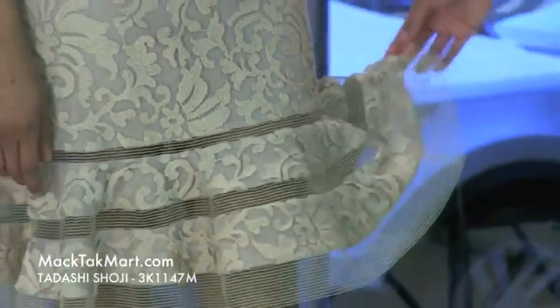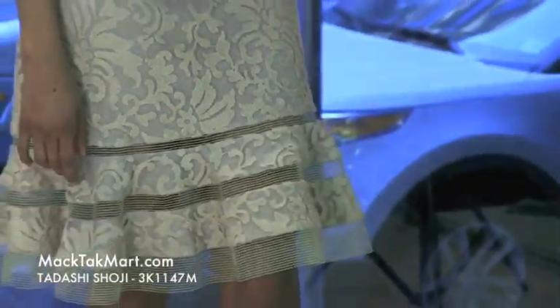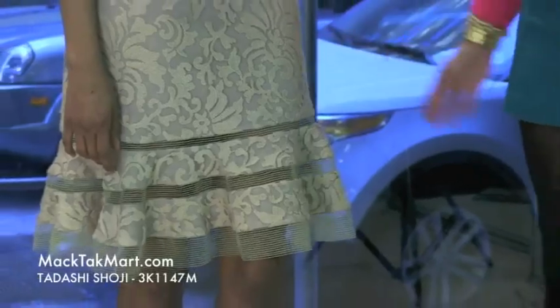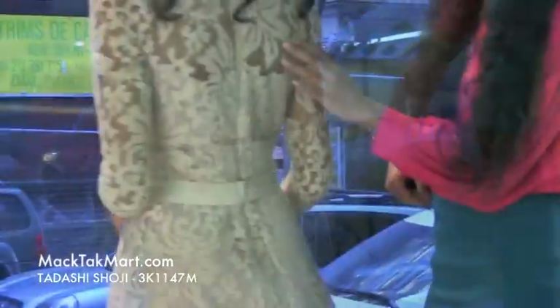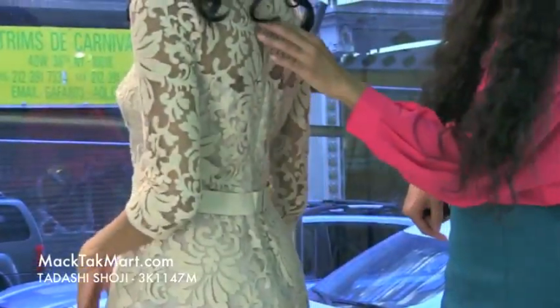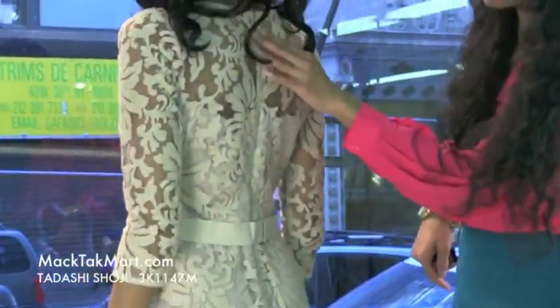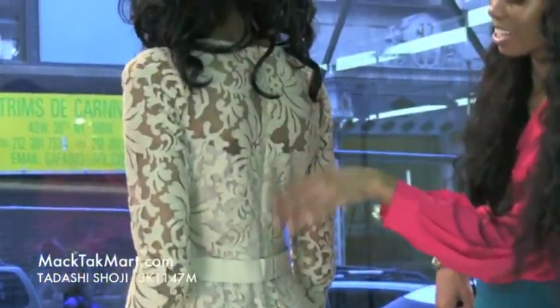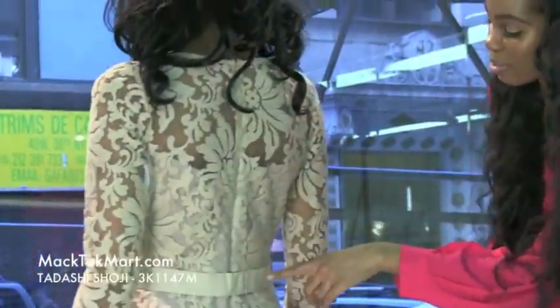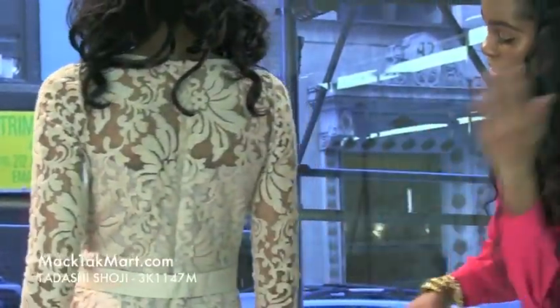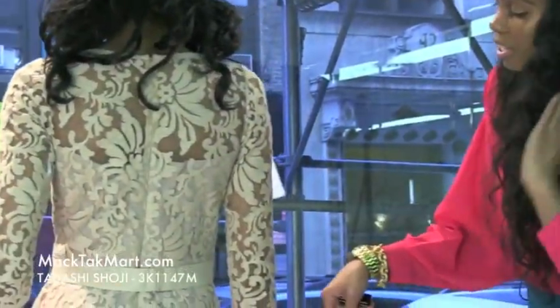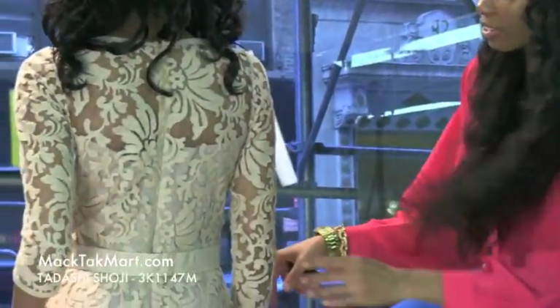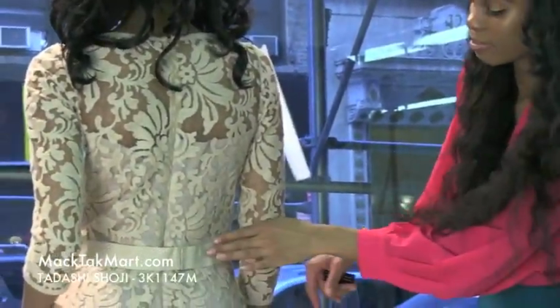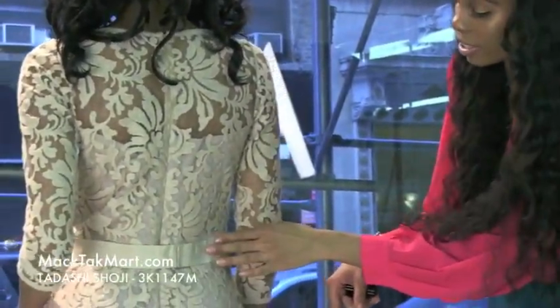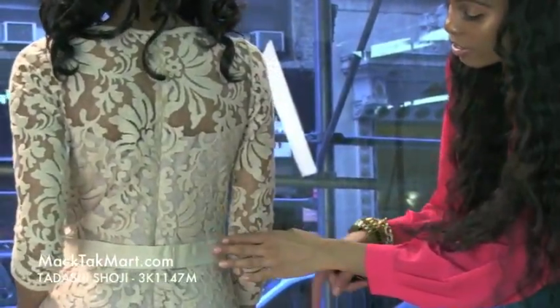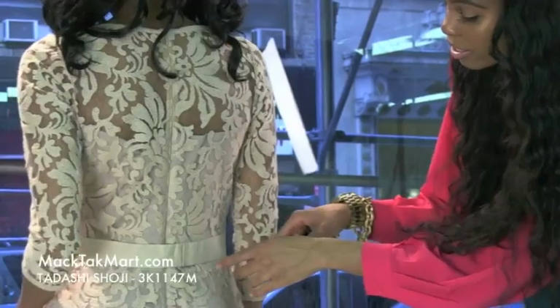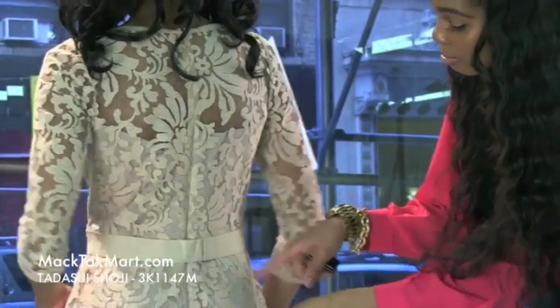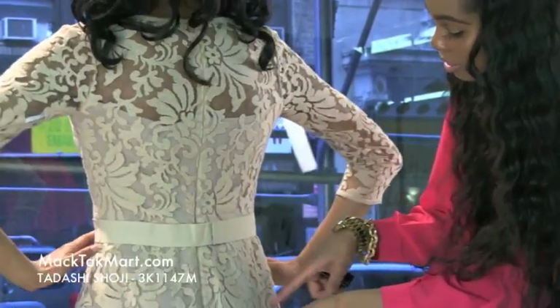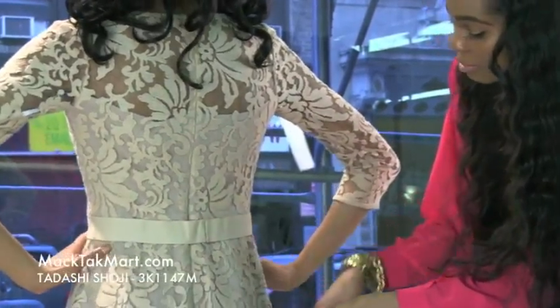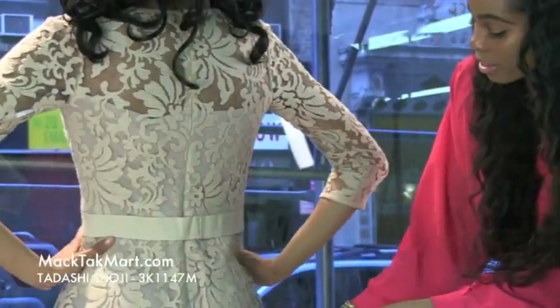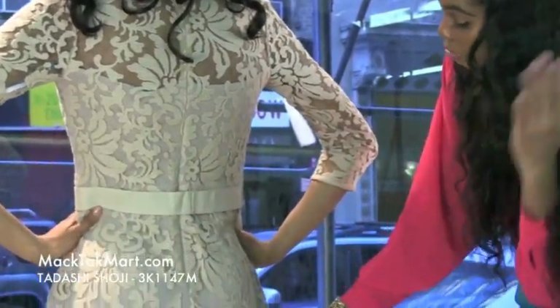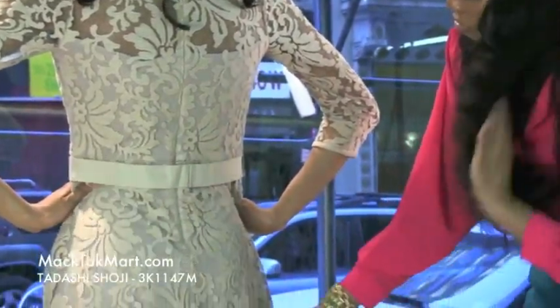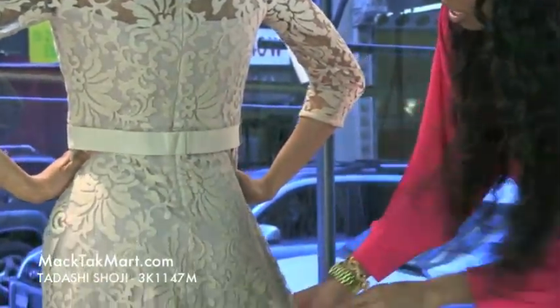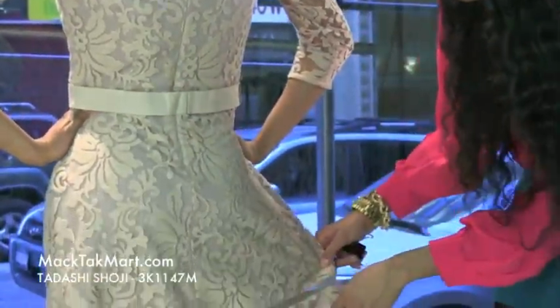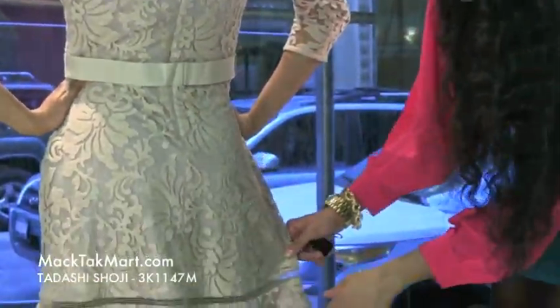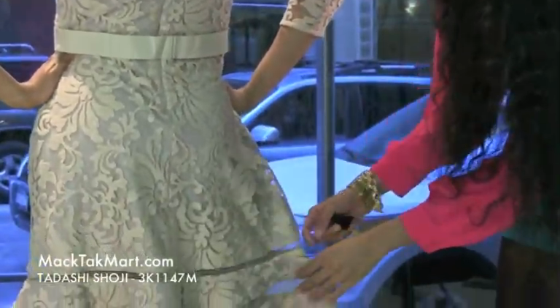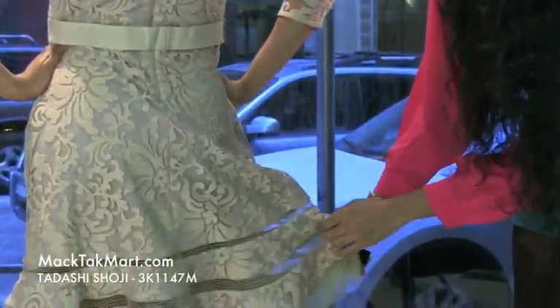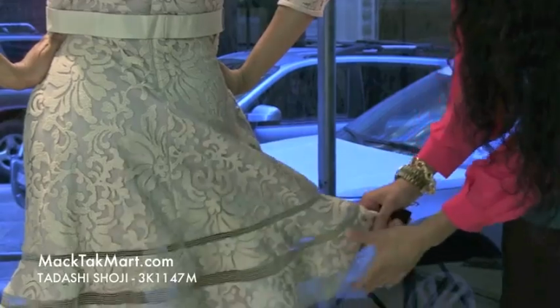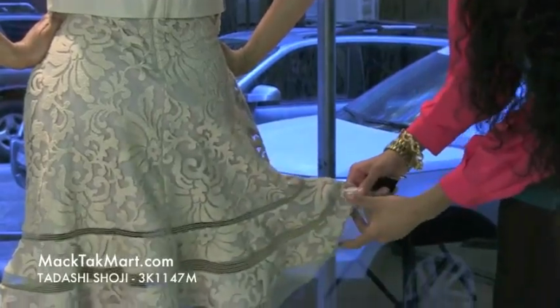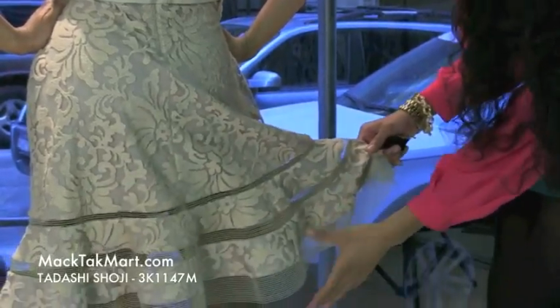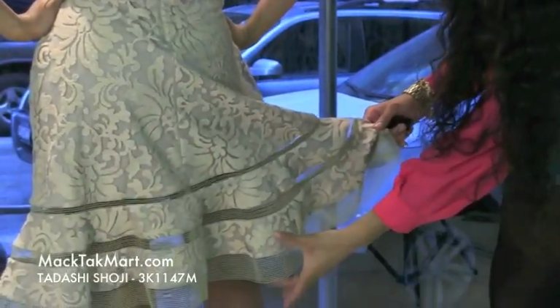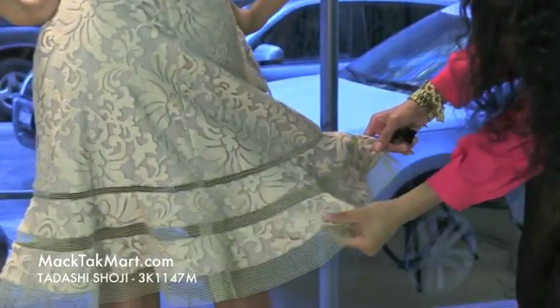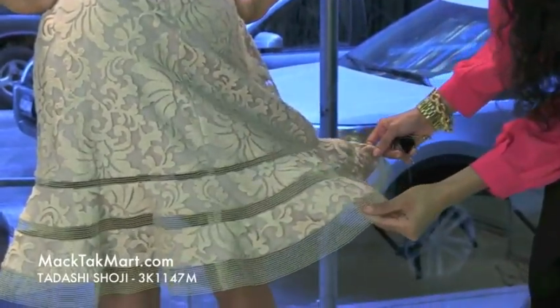Turning around, we can see that this has an invisible zipper. You can see the belt, and the zipper actually stops at the mid-buttocks area, and the dress flows out and flares out at the bottom.